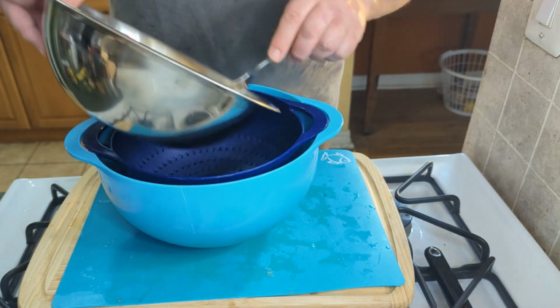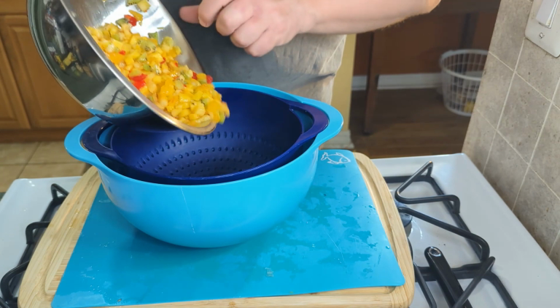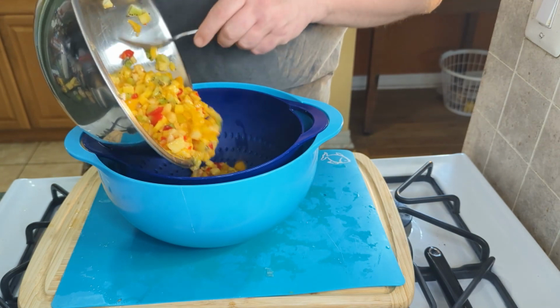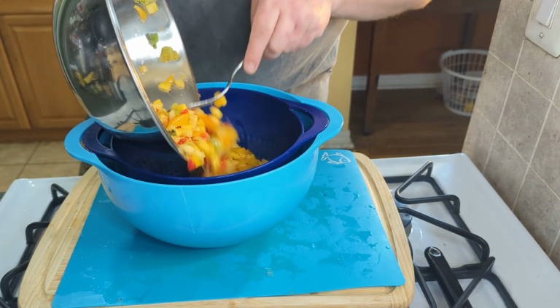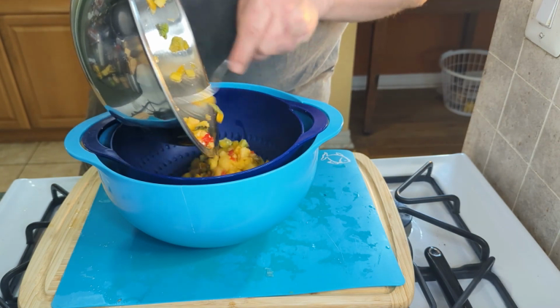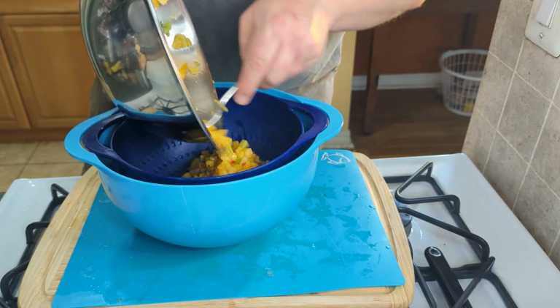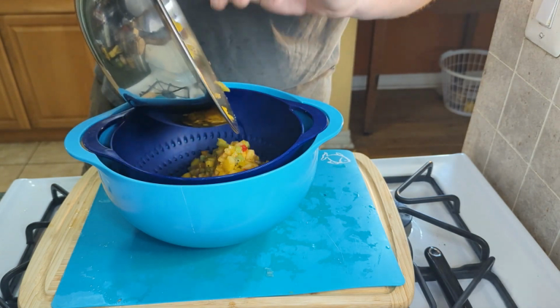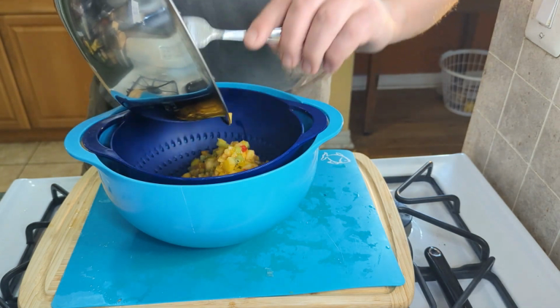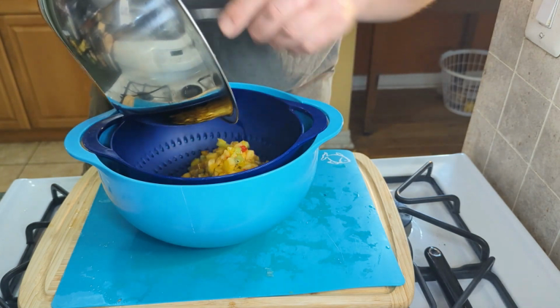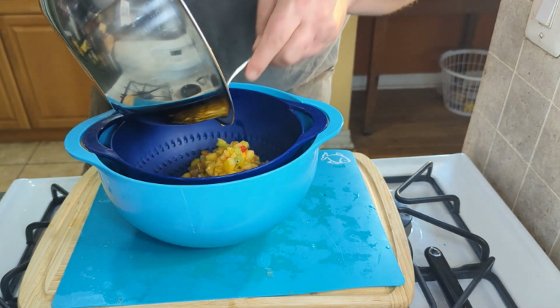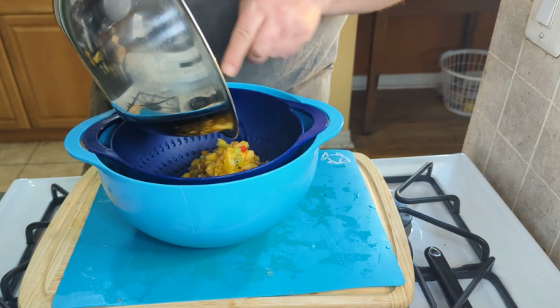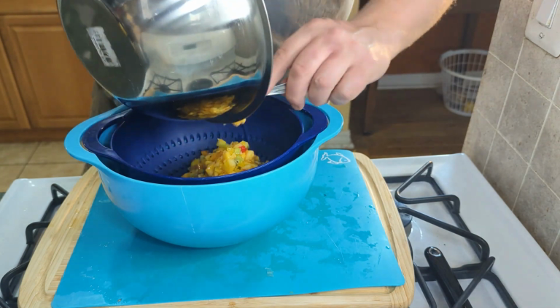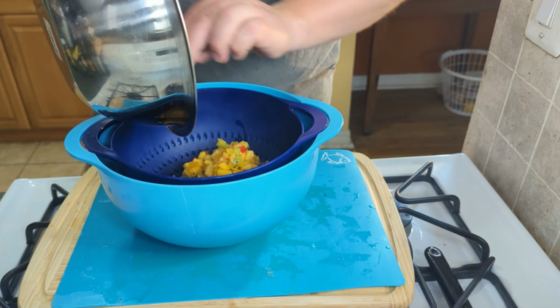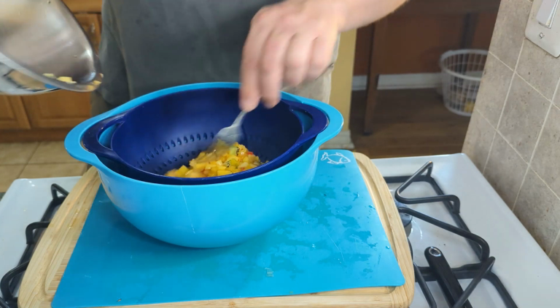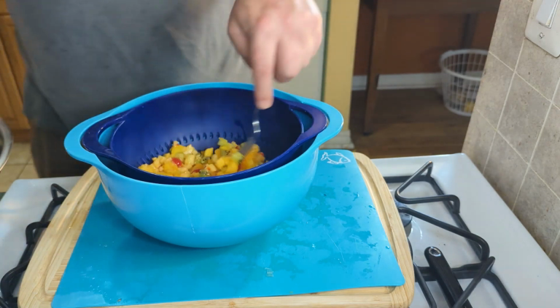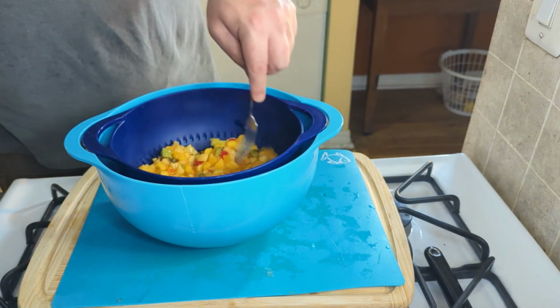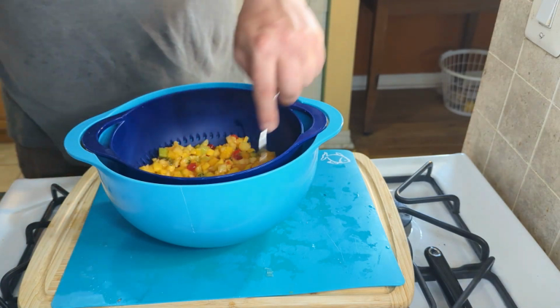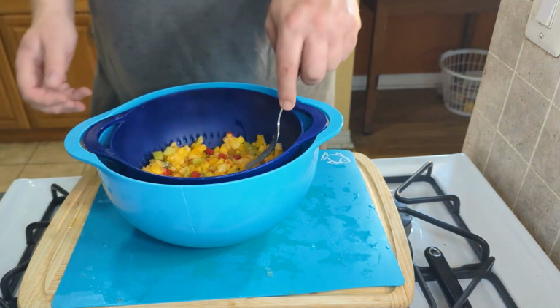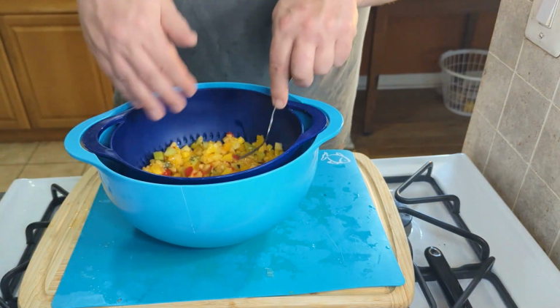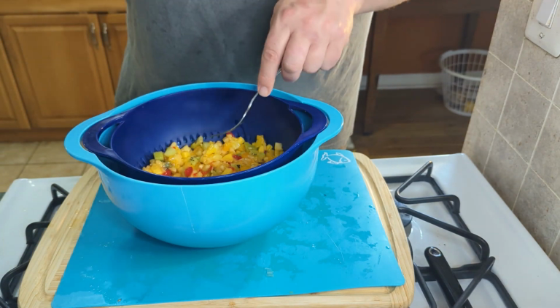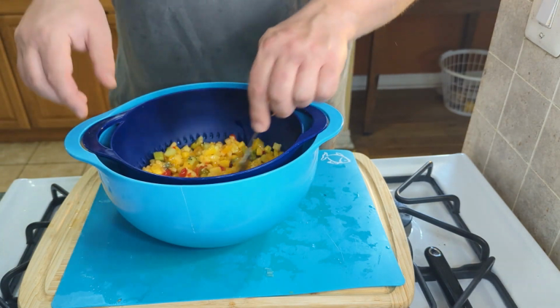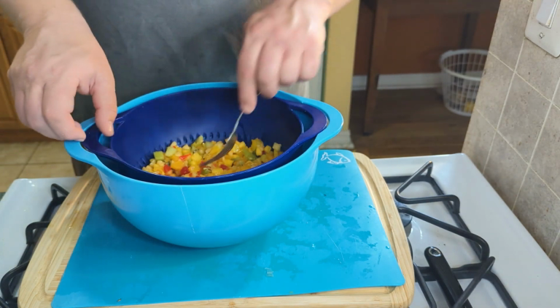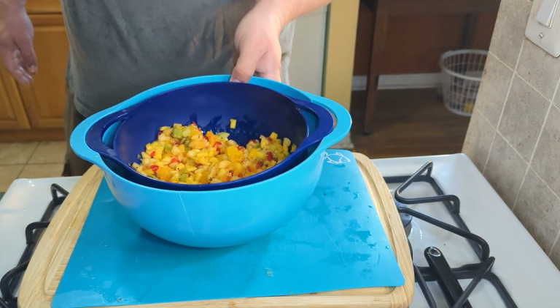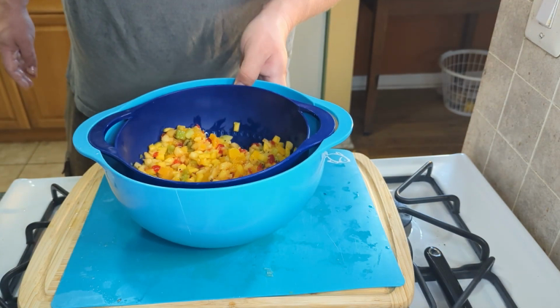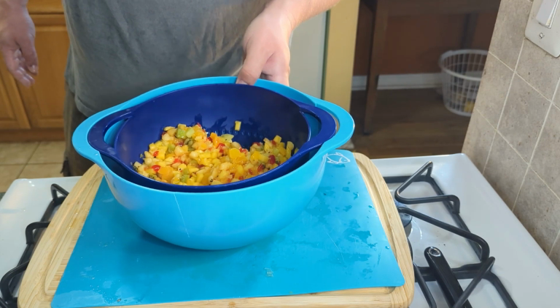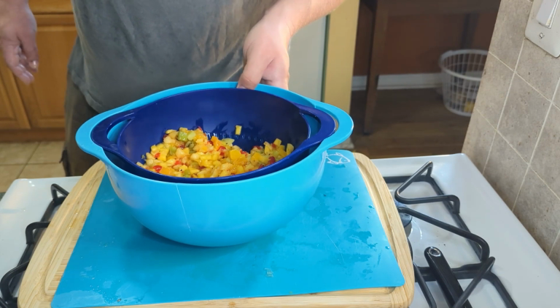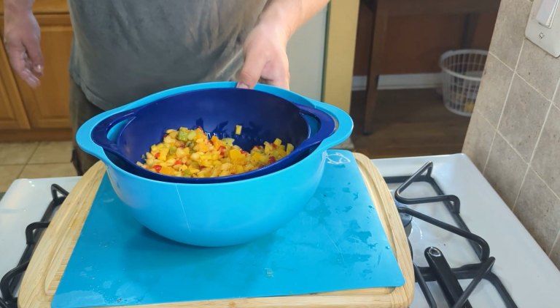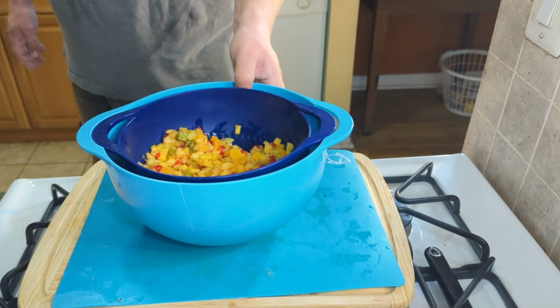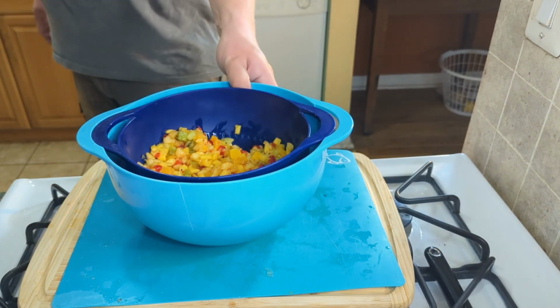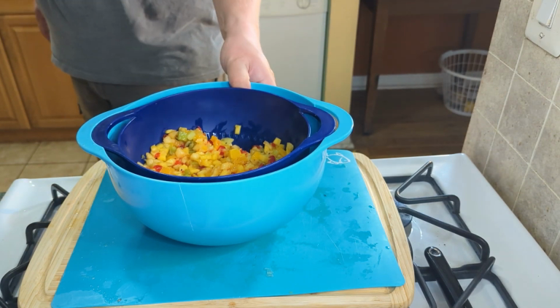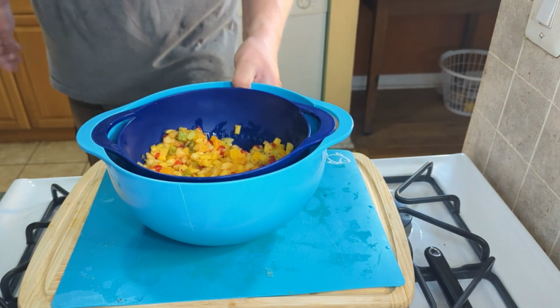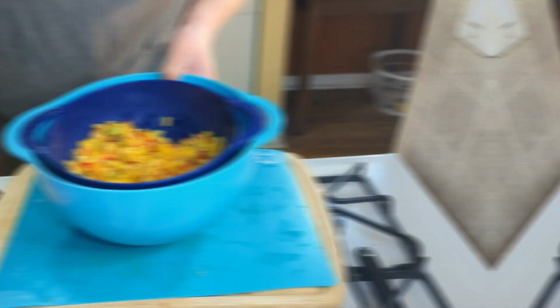I'm going to pour this into a colander strainer and just get some of that juice out, because I don't want that to make the bread soggy. So while this is straining out, we can get to making that super simple lime glaze.